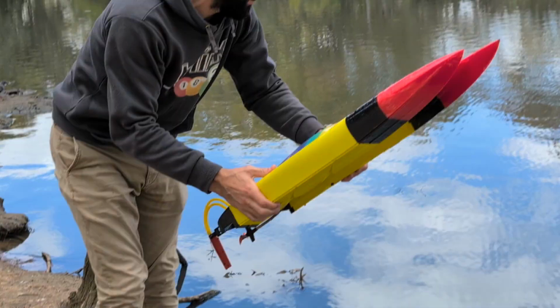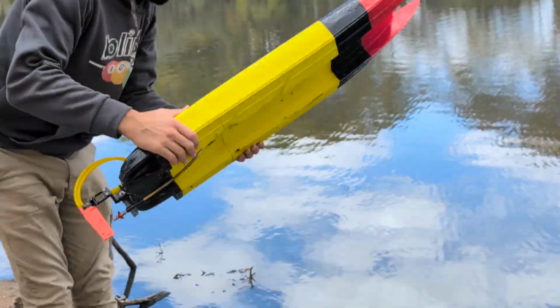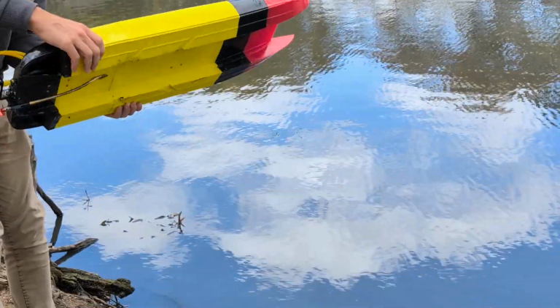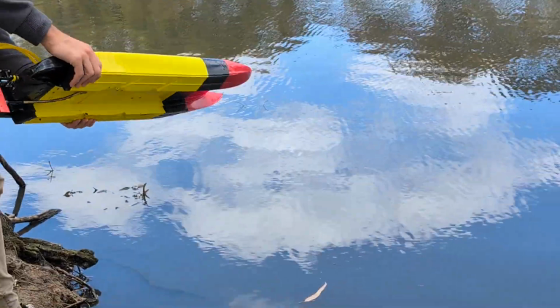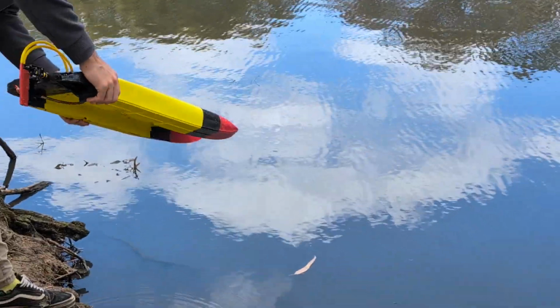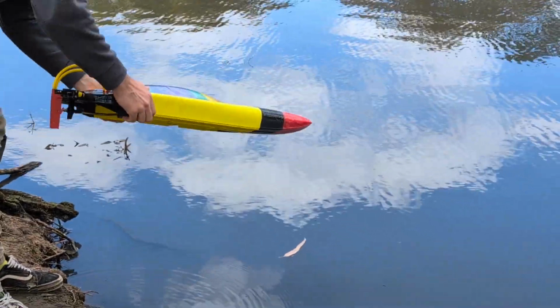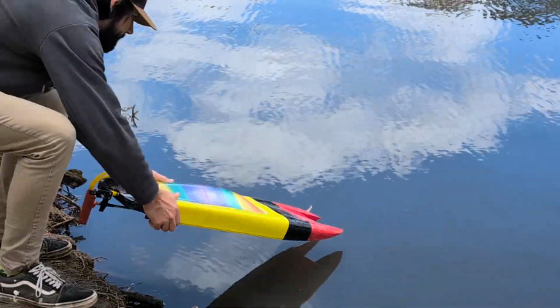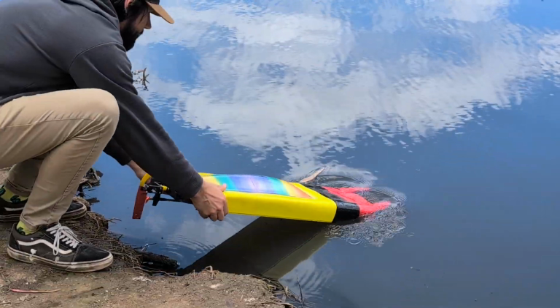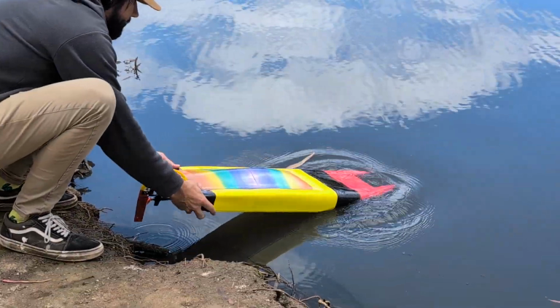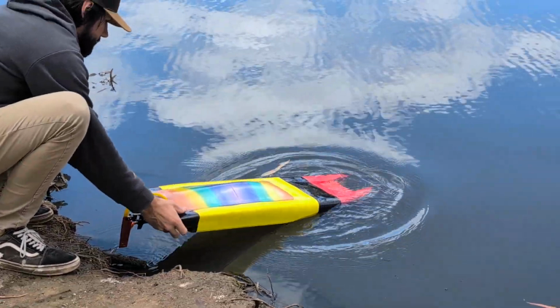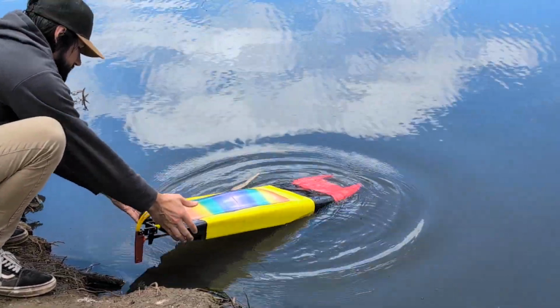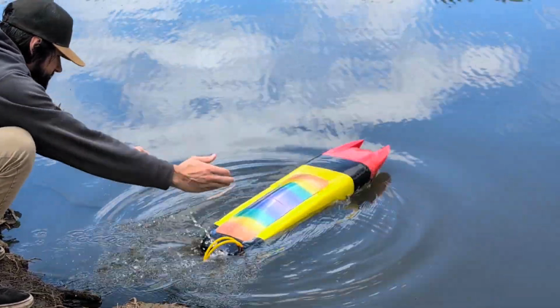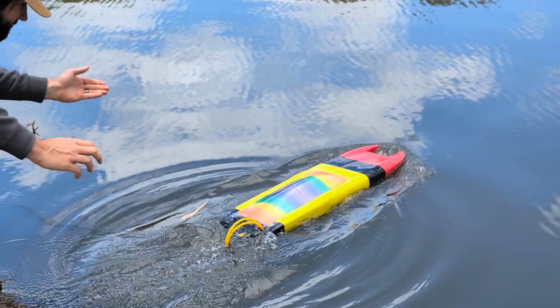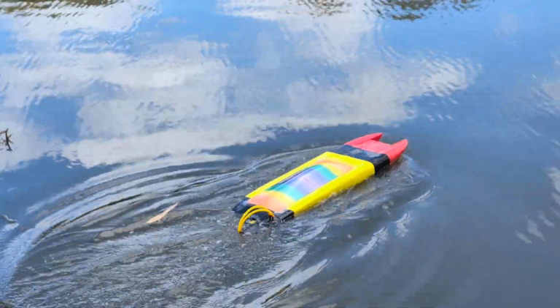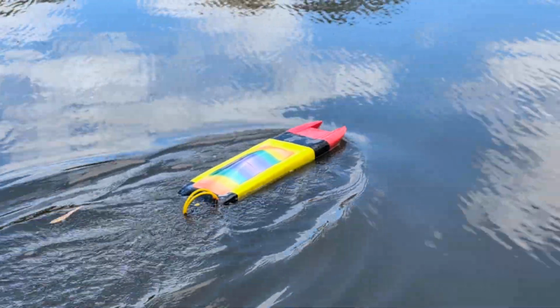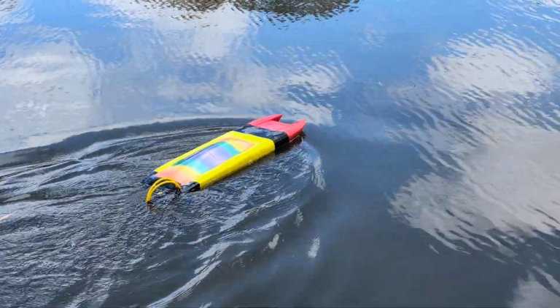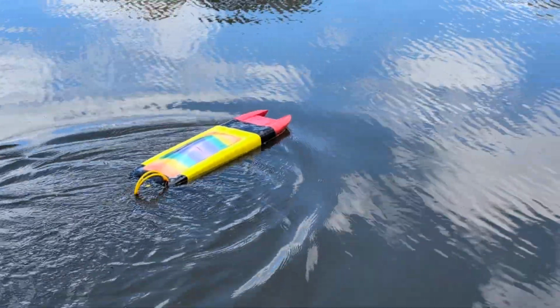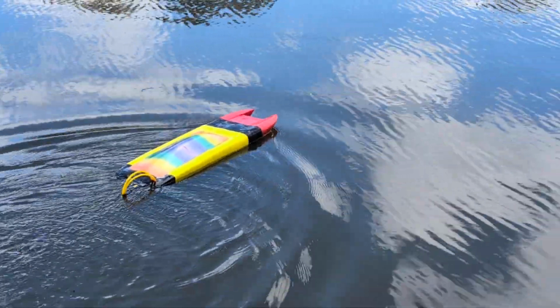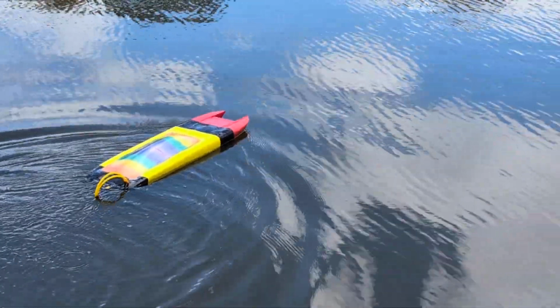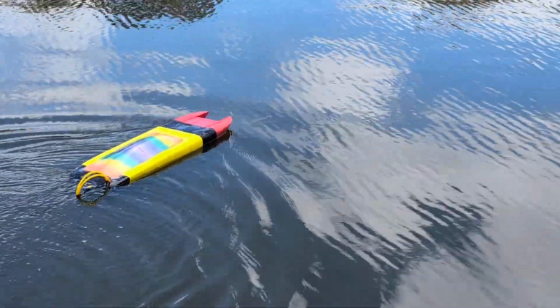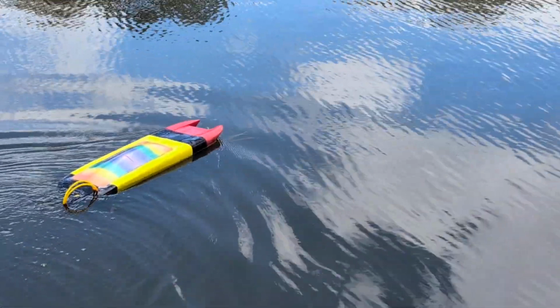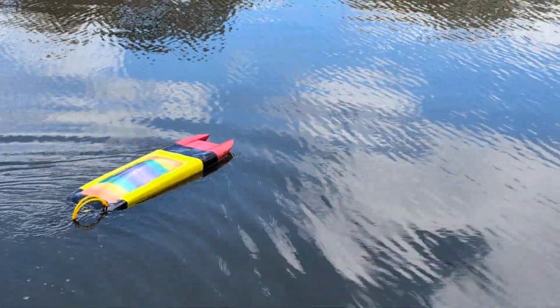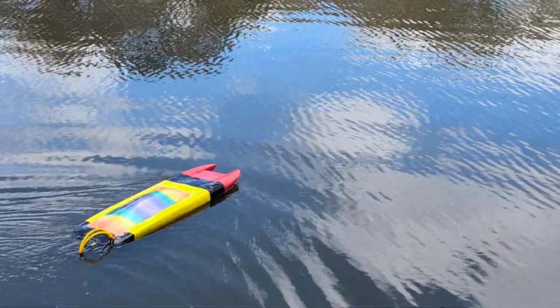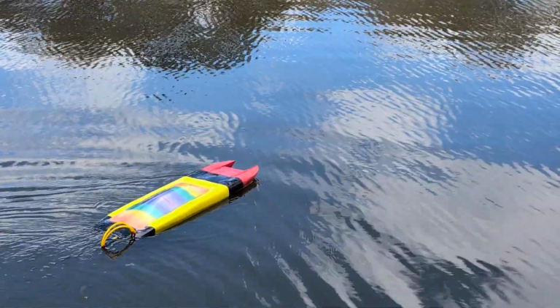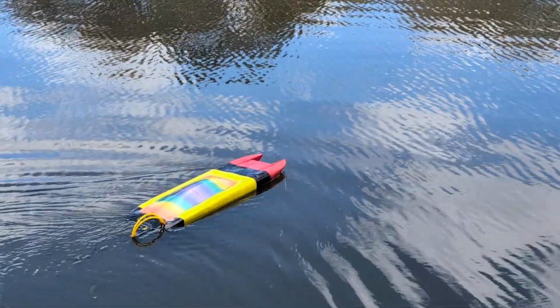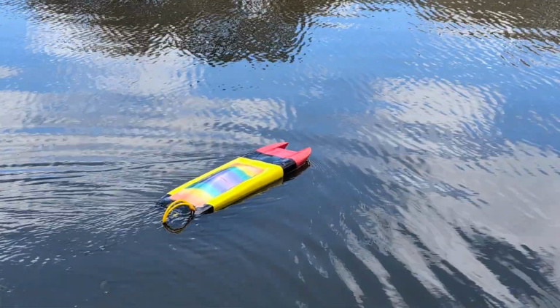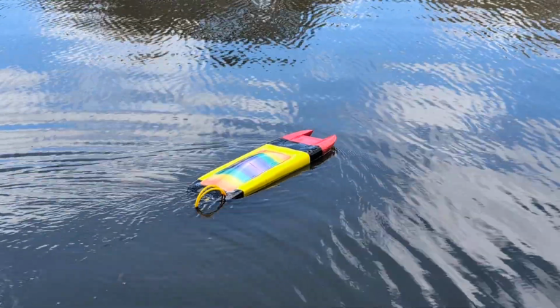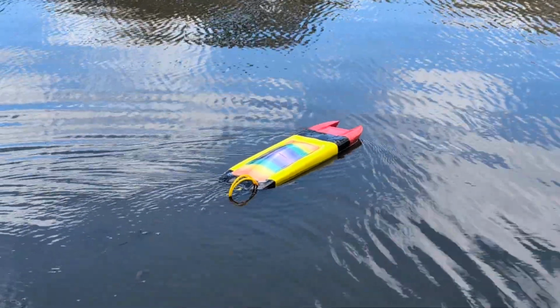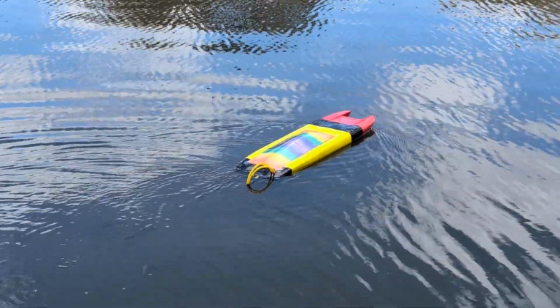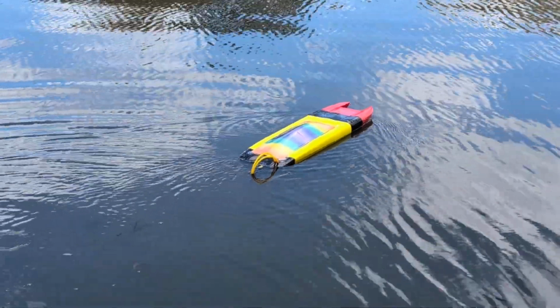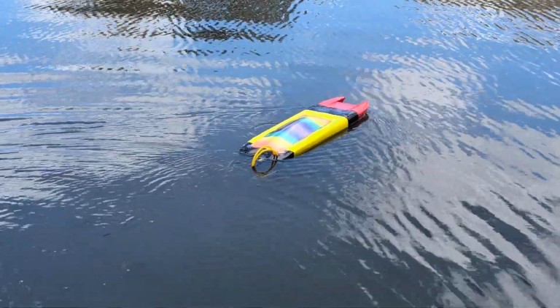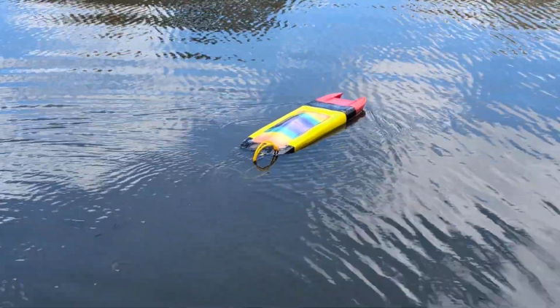Brock's going to try this on the second battery that was in there. This battery's a little bit sus — when I was charging it, one of the cells was totally different to the other five. I think this might be the last time we use this battery. Might as well thrash it out.